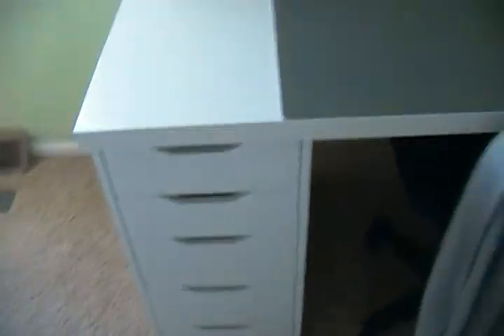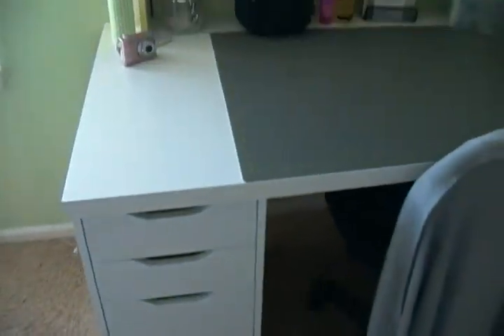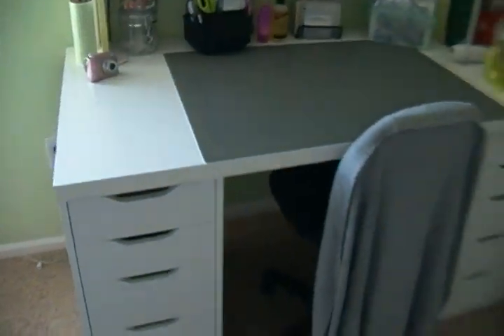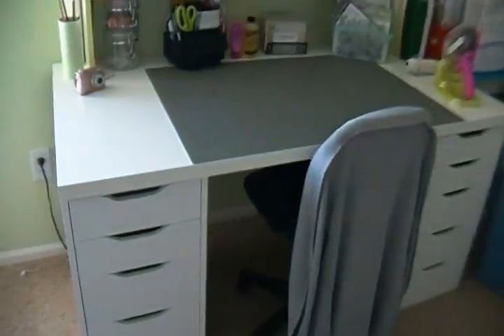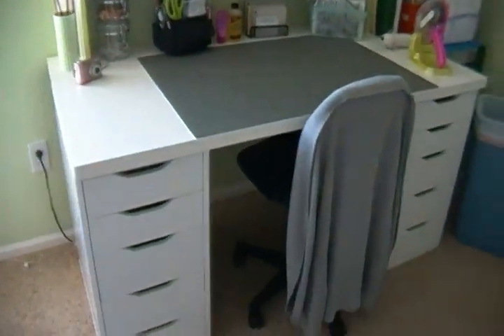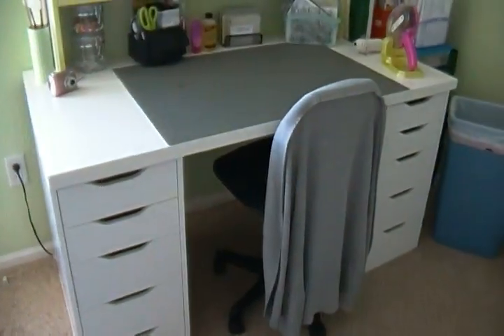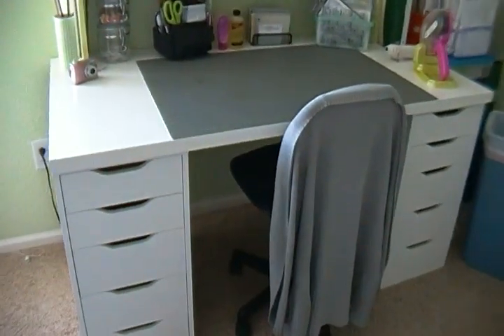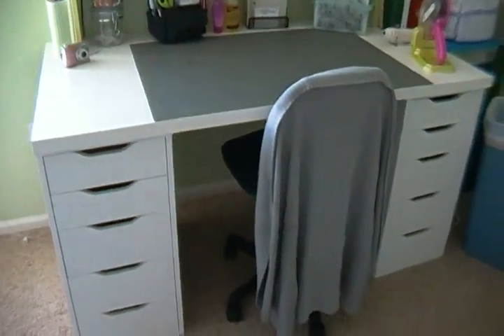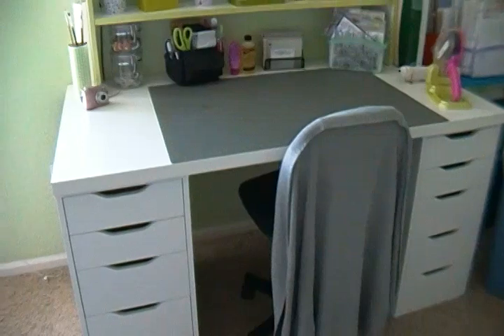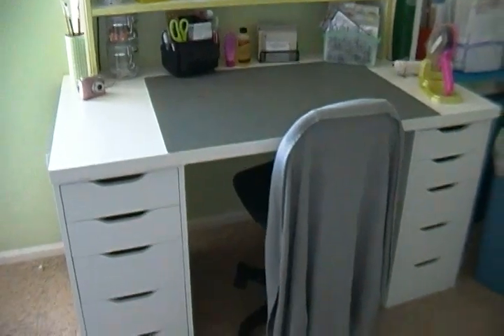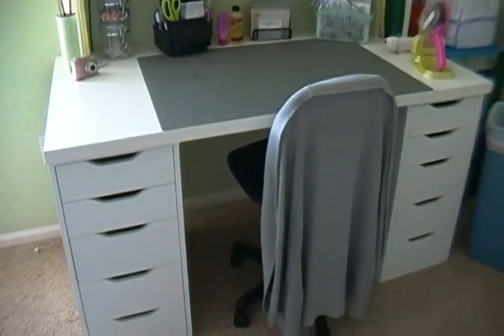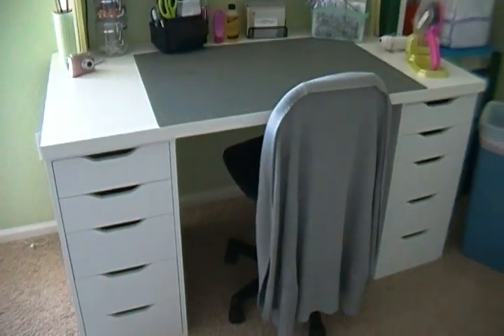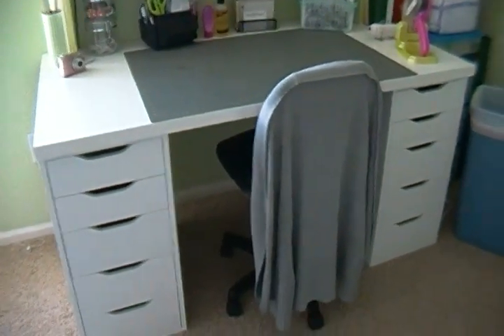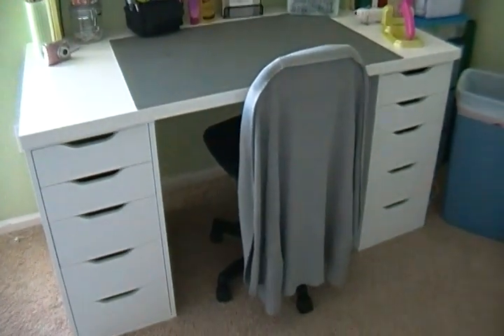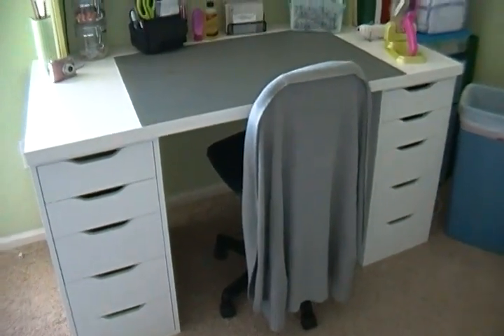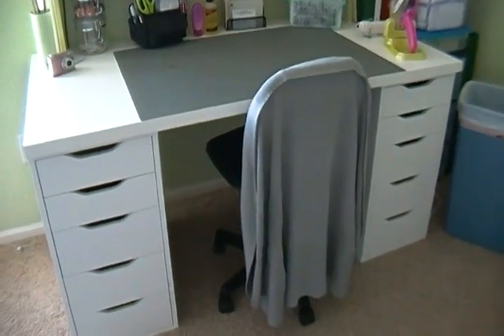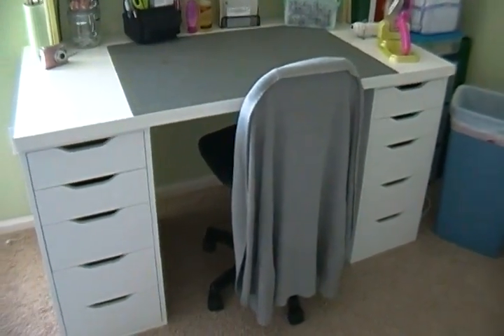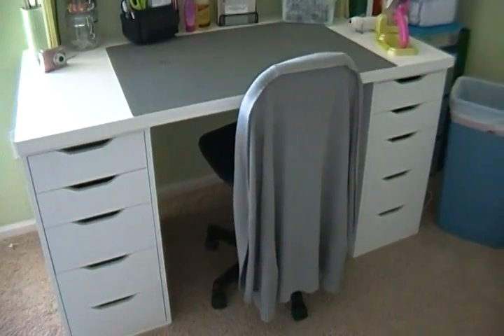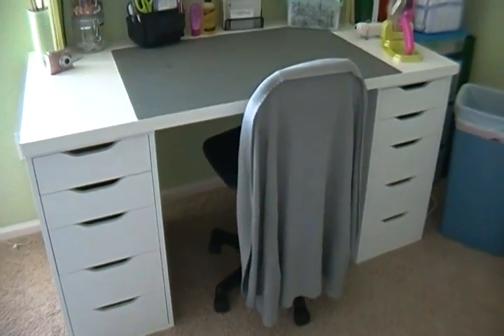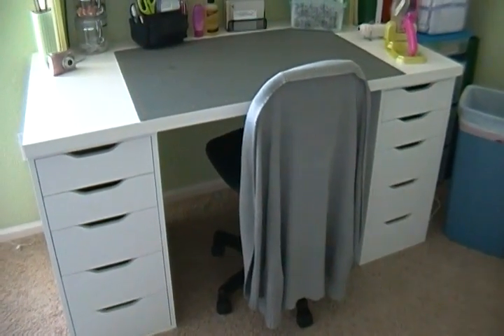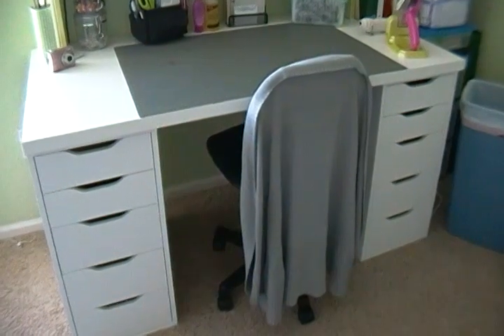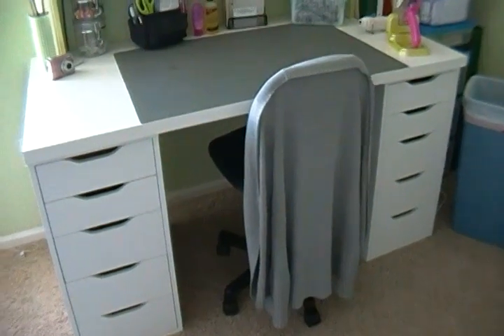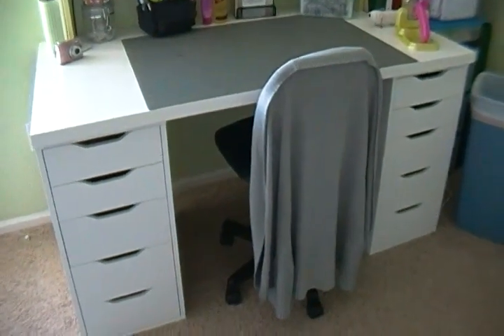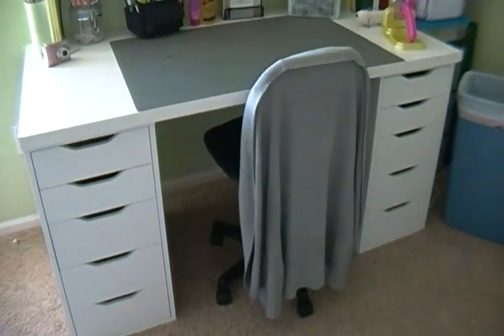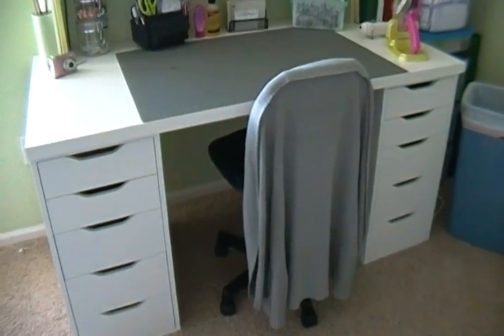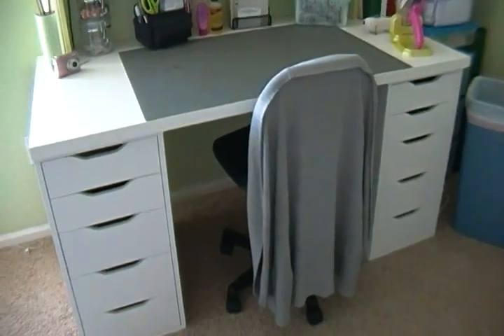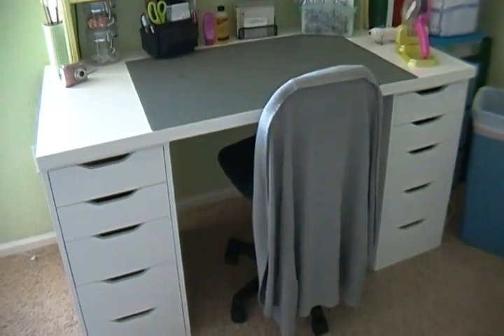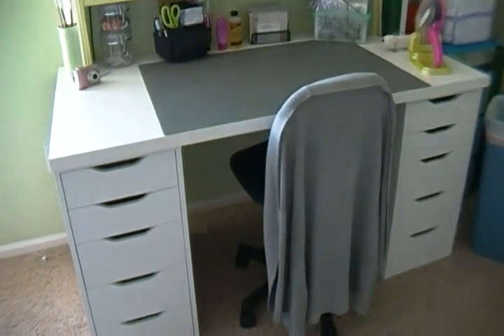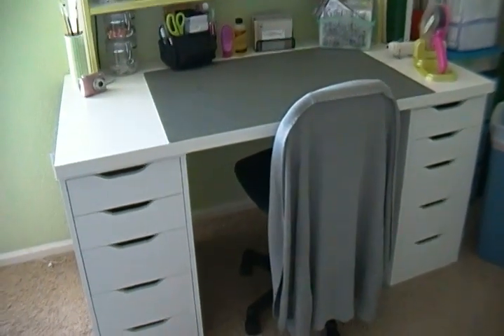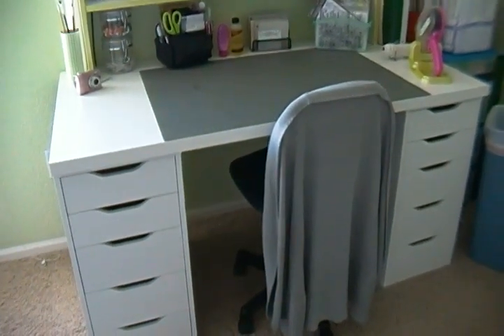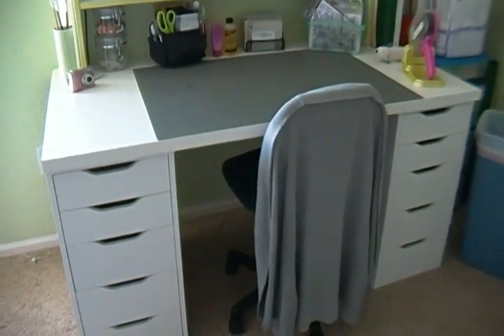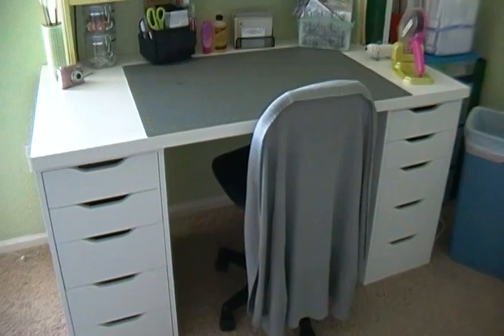And that's it — that is my new workspace. I just wanted to come on here and say hi since I haven't been on for a while. Hope you guys are all doing really great, and I will see you all in the next video. Bye!